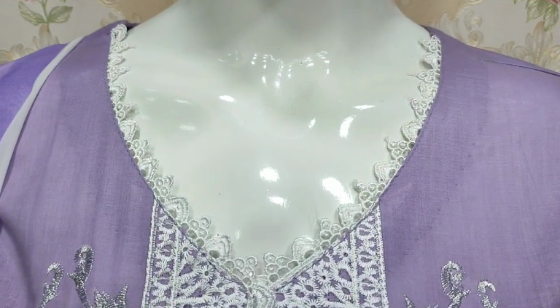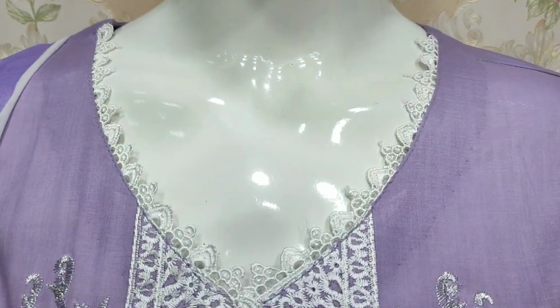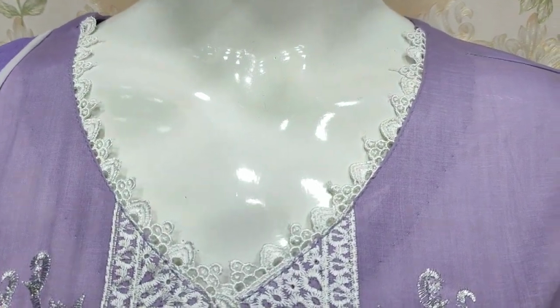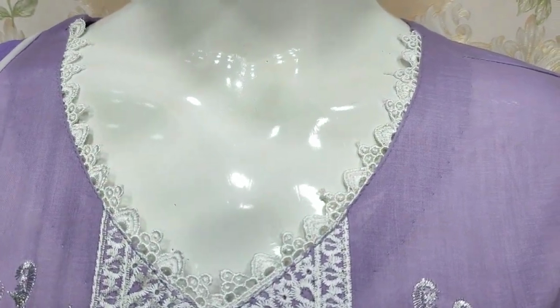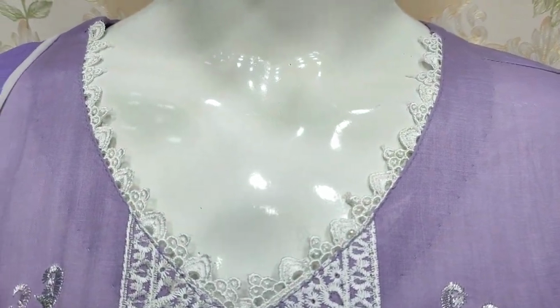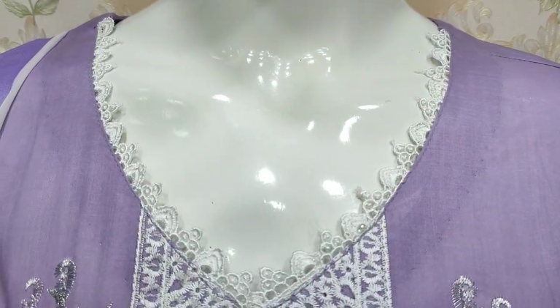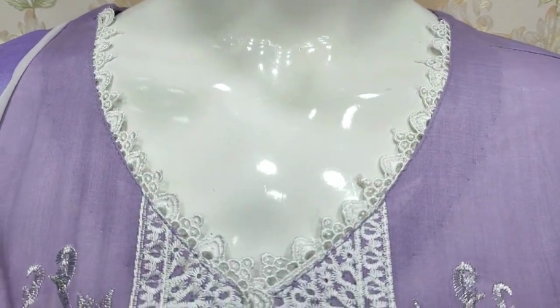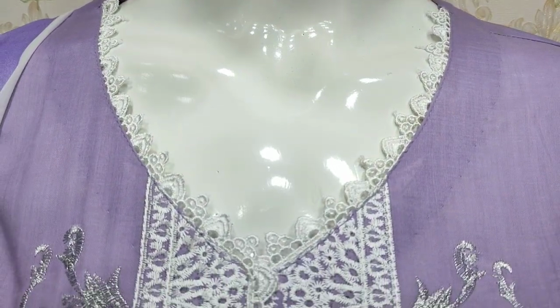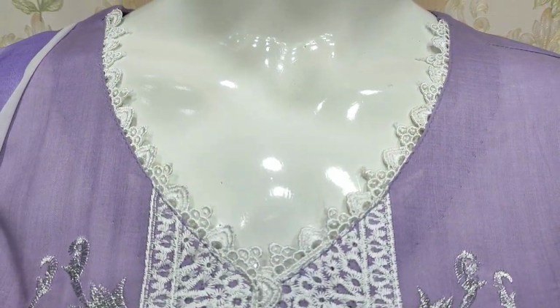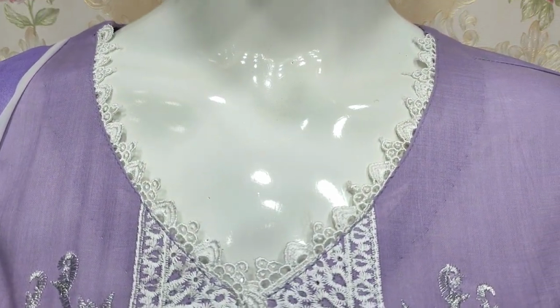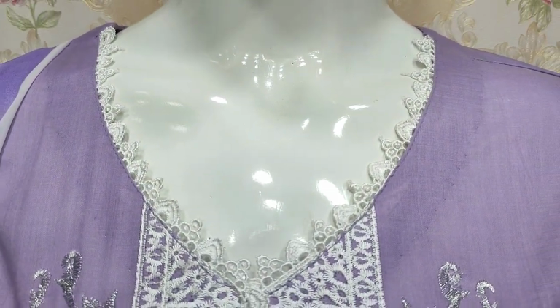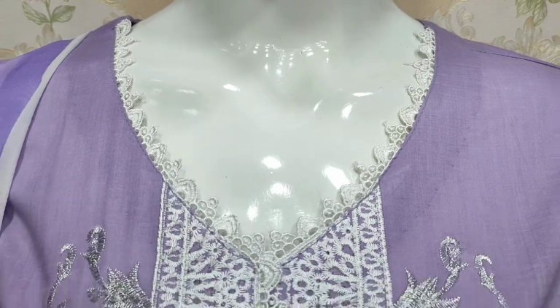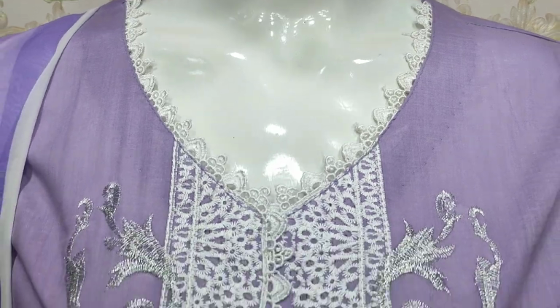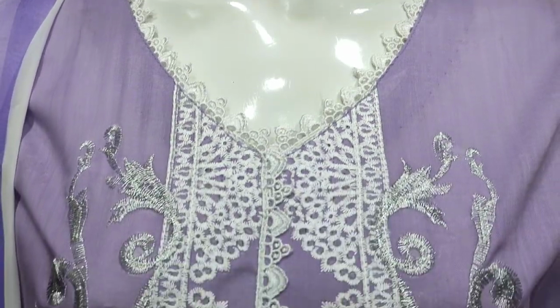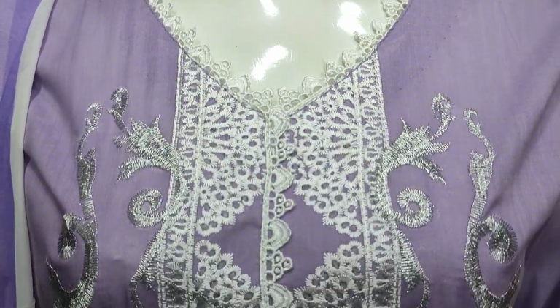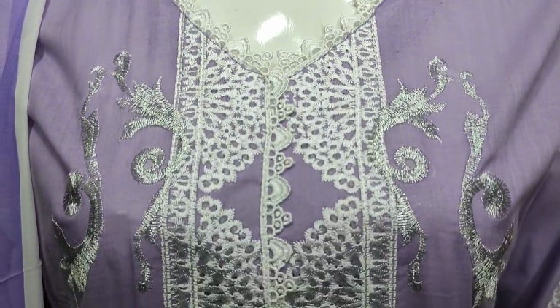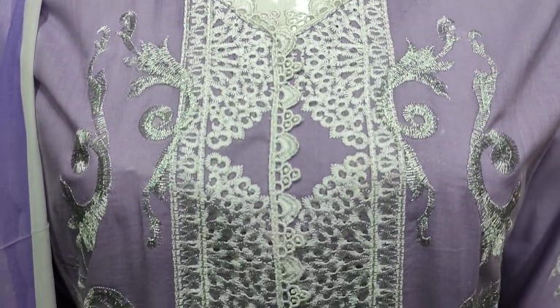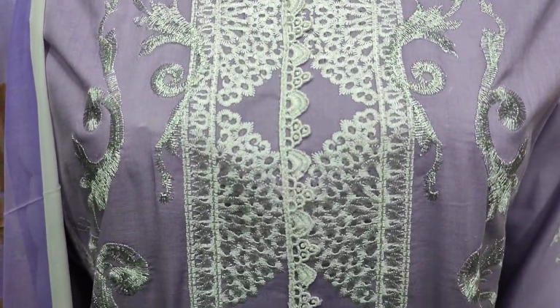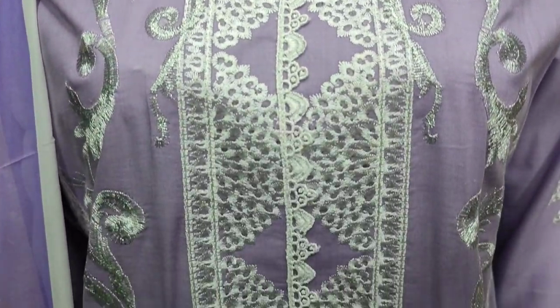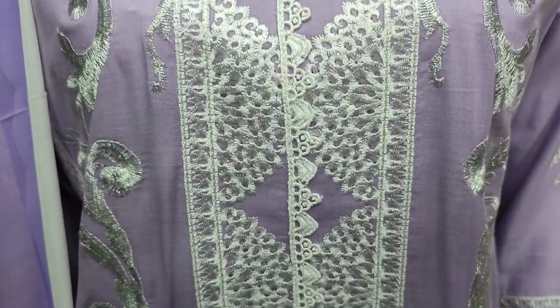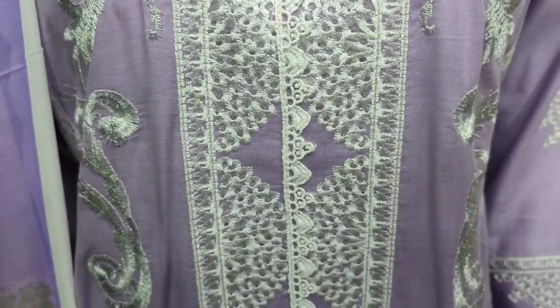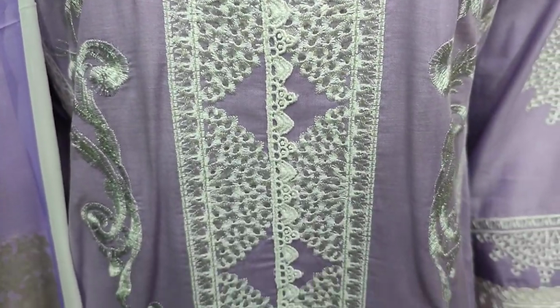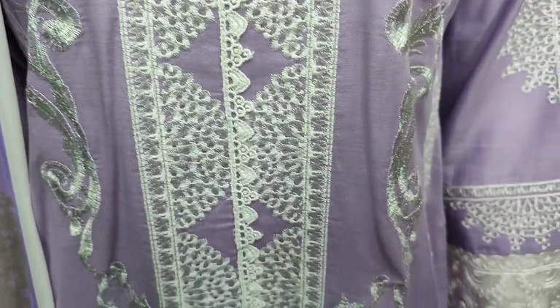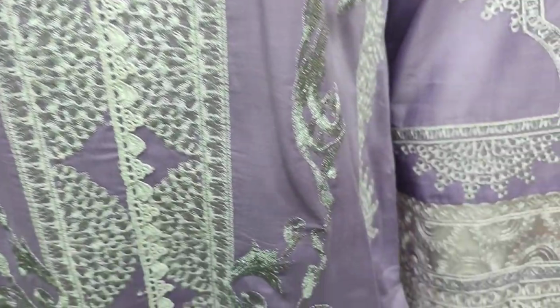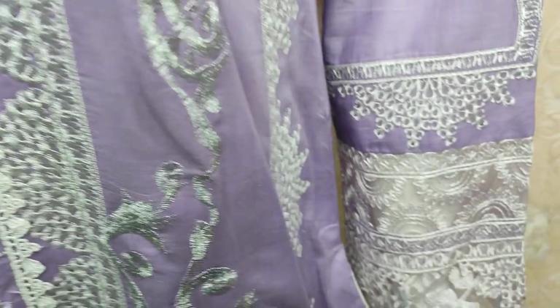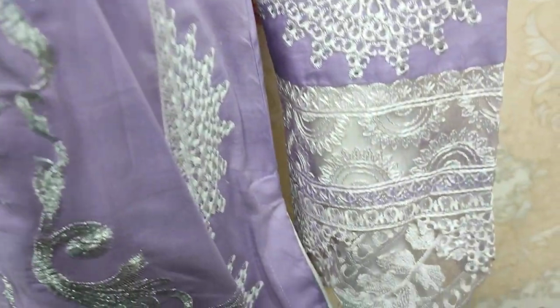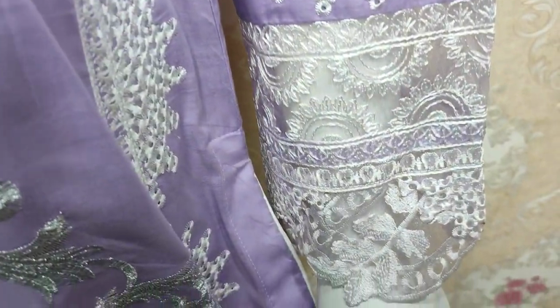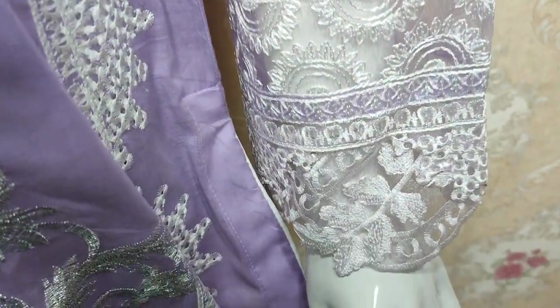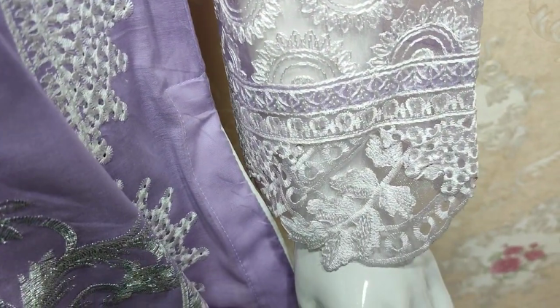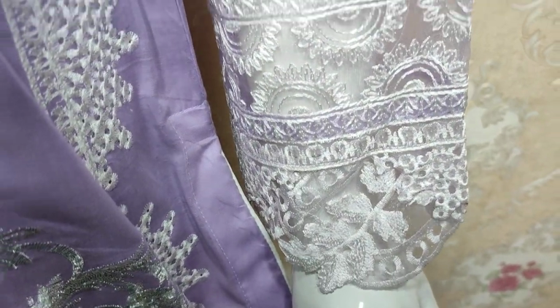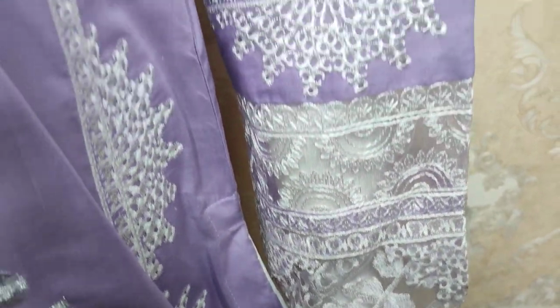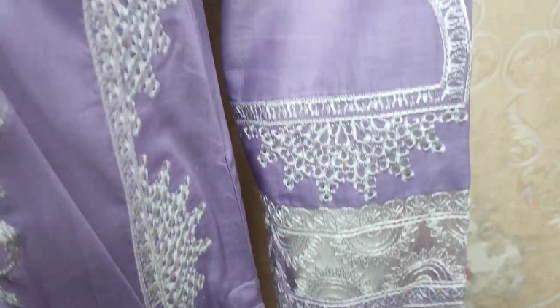This is stitching style. Threadwork. This is embroidered sleeves.